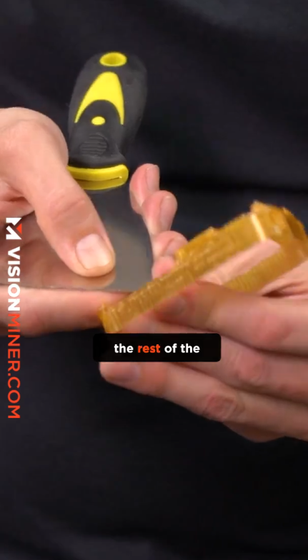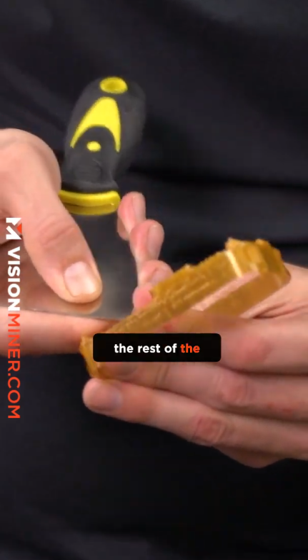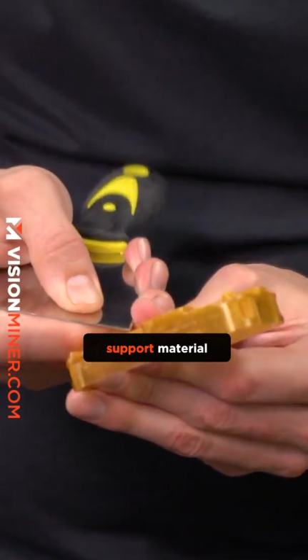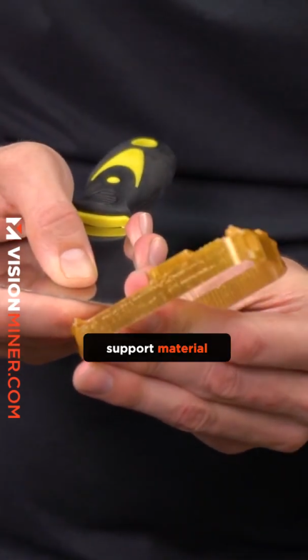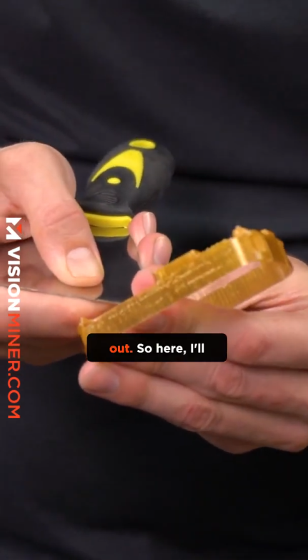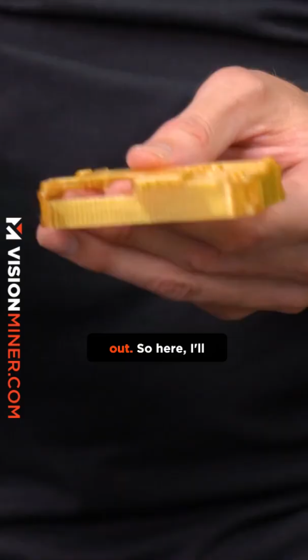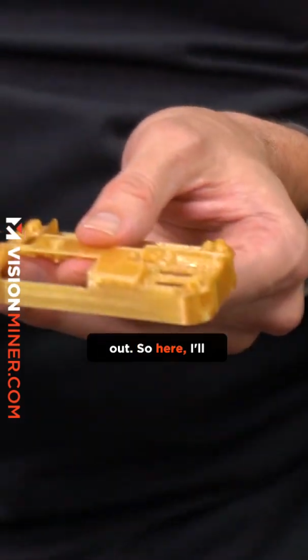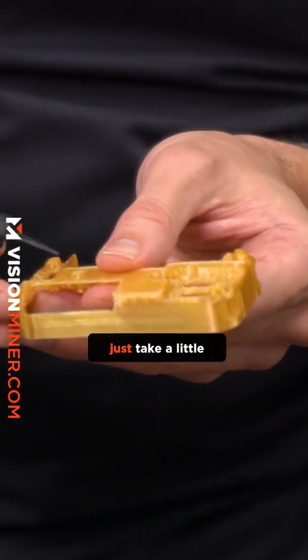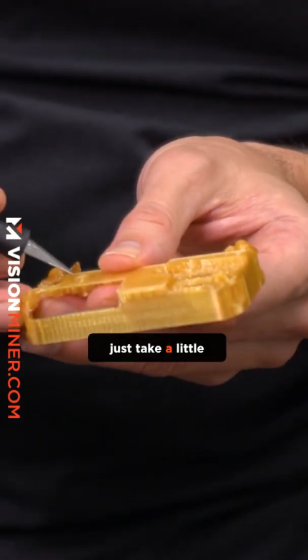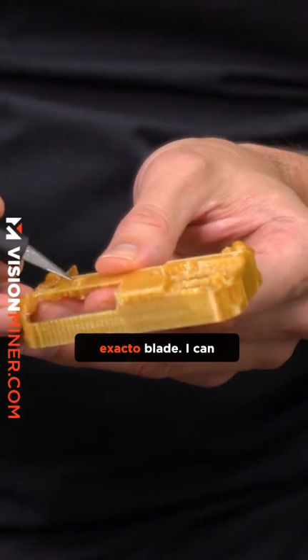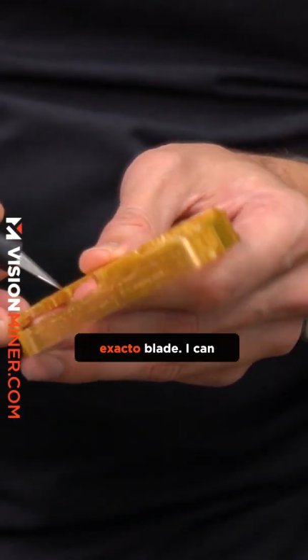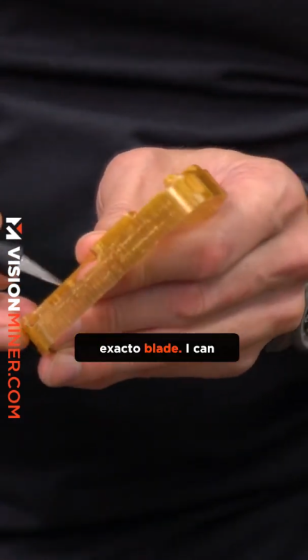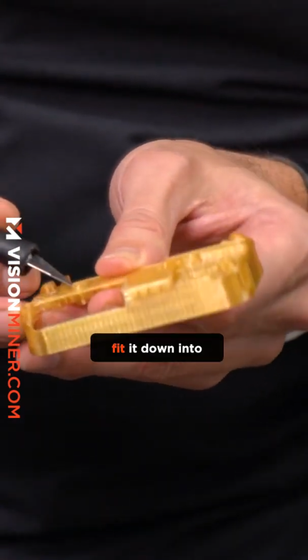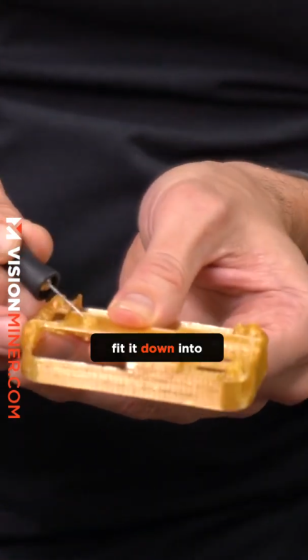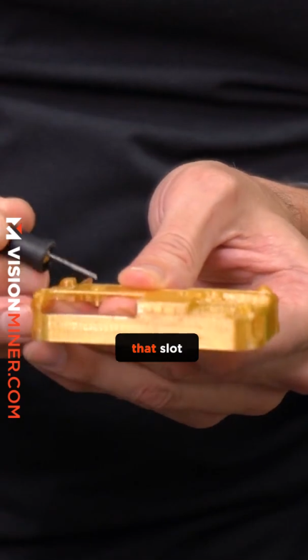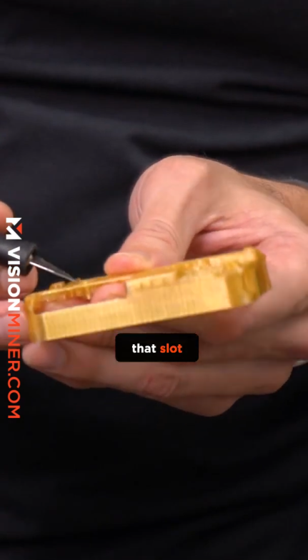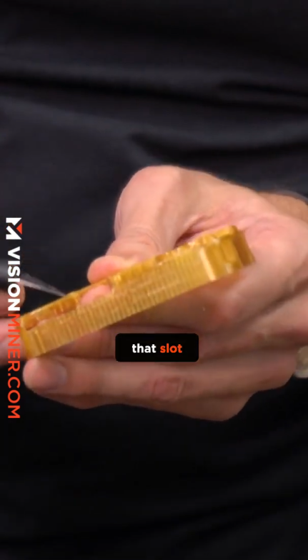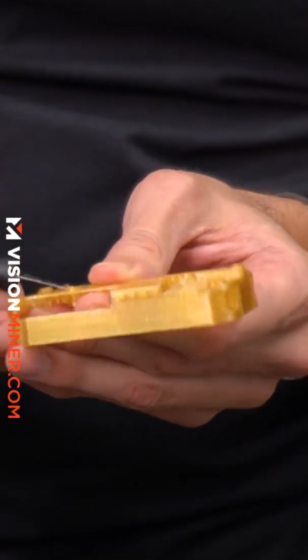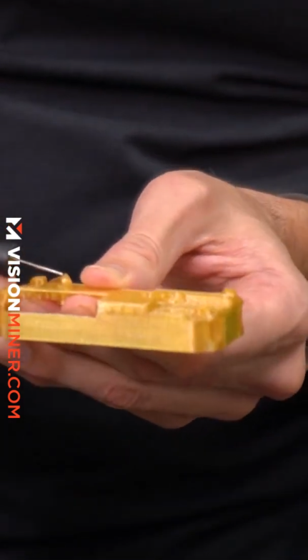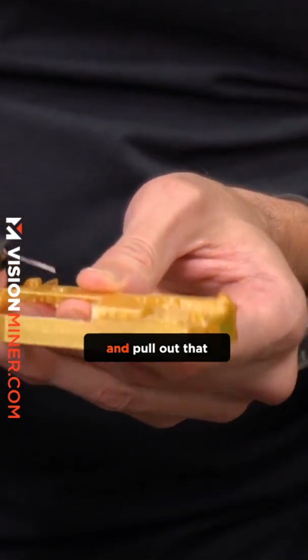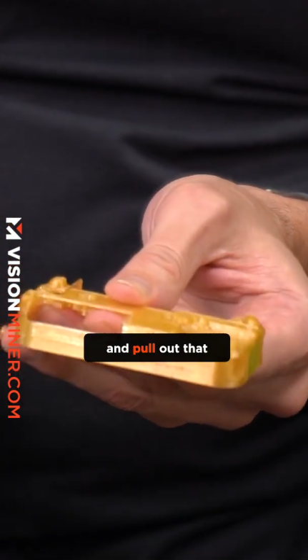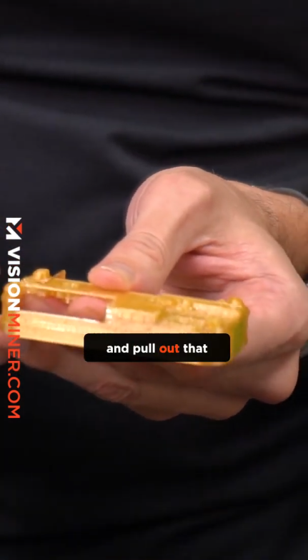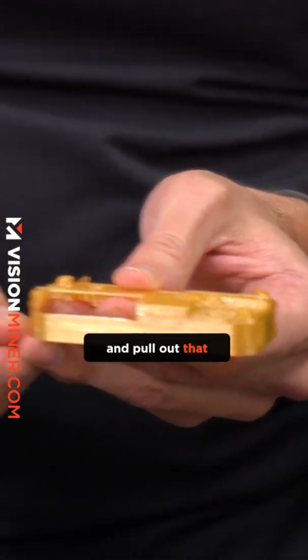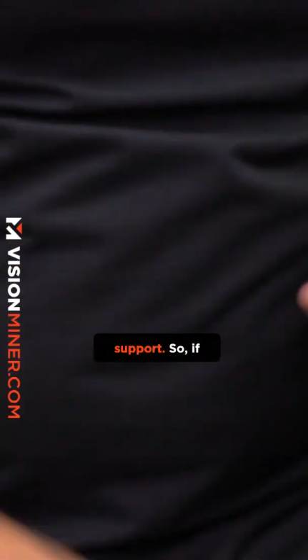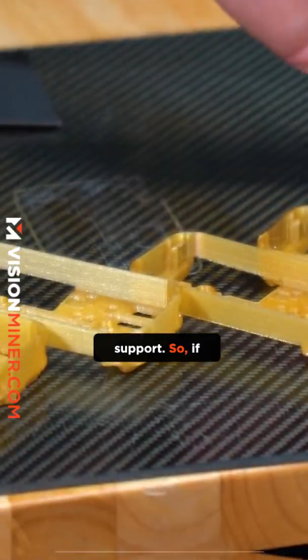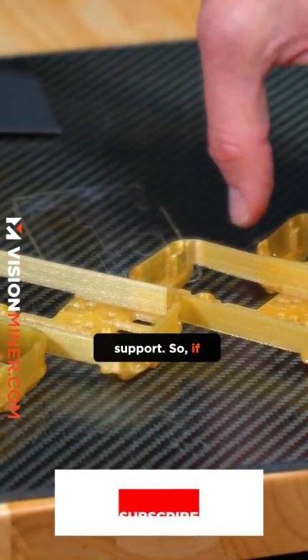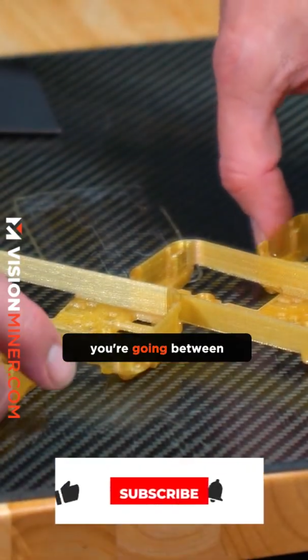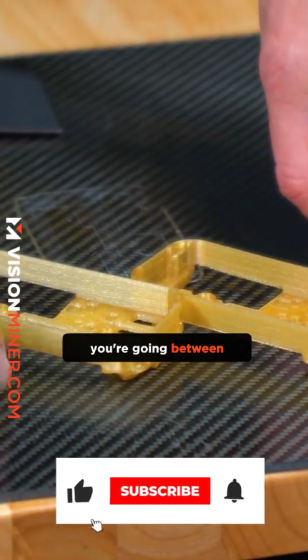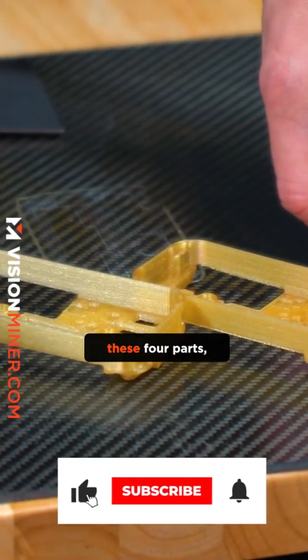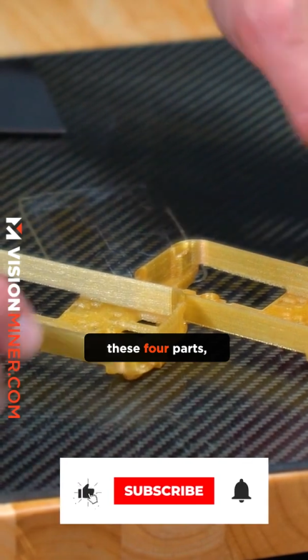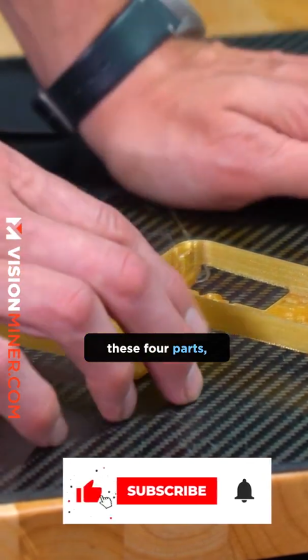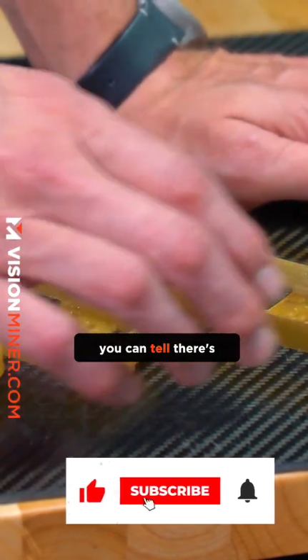I'll take a little exacto blade, fit it down into that slot, and pull out the support material. Going between these four parts, you can tell there are definitely slightly different qualities to each one.